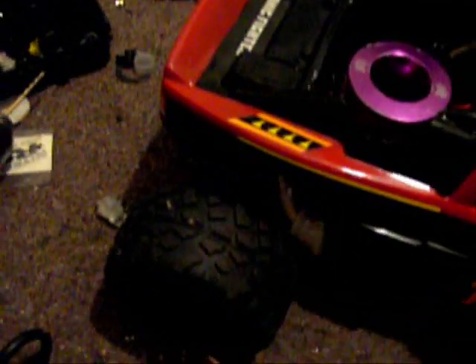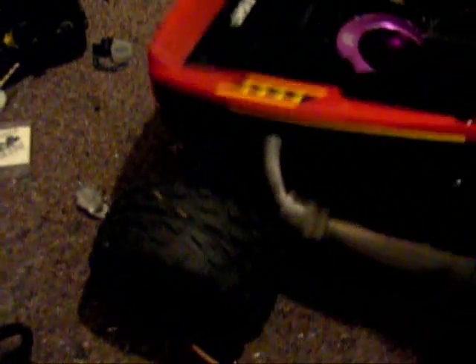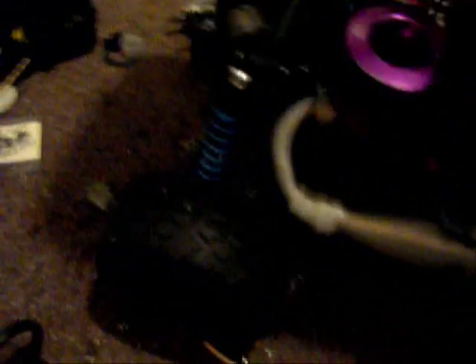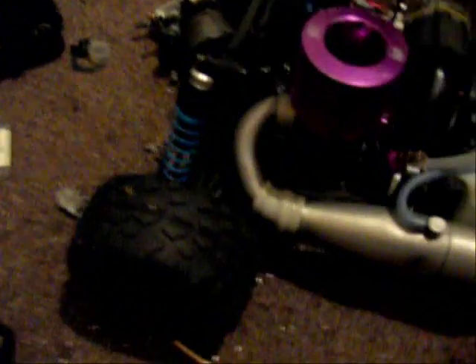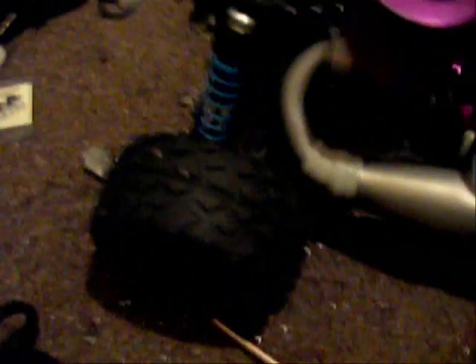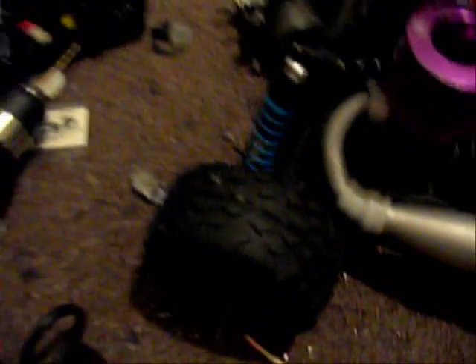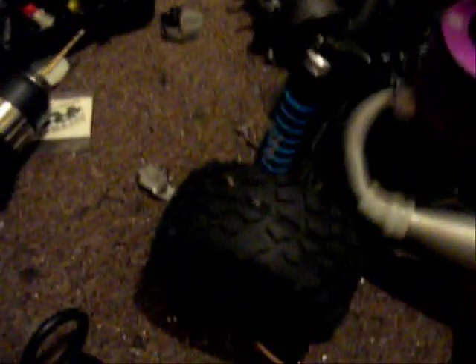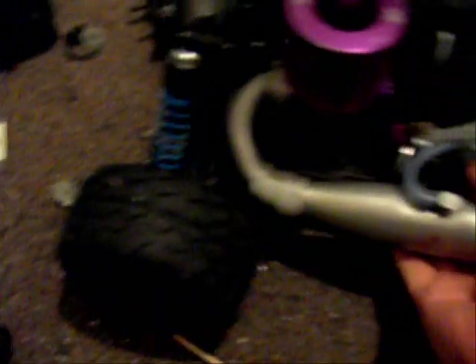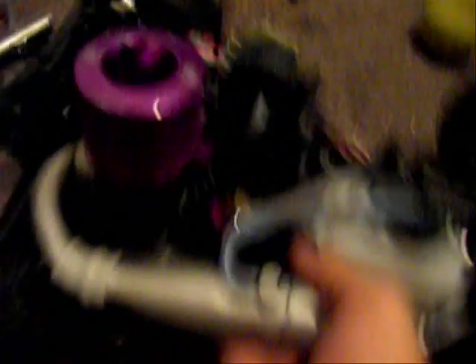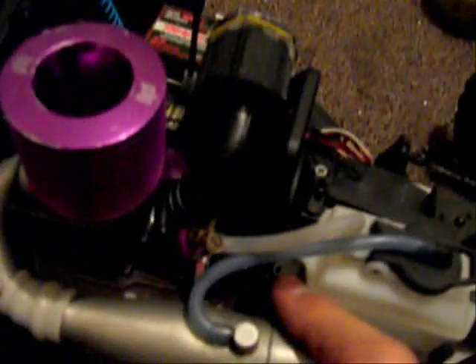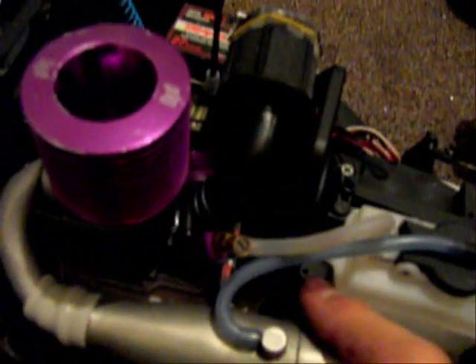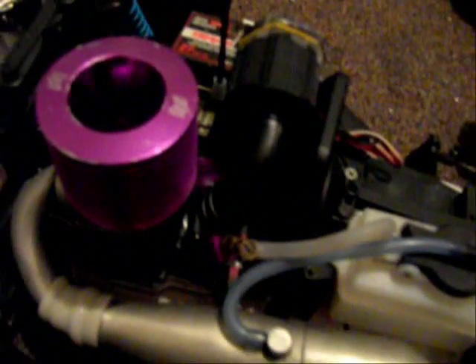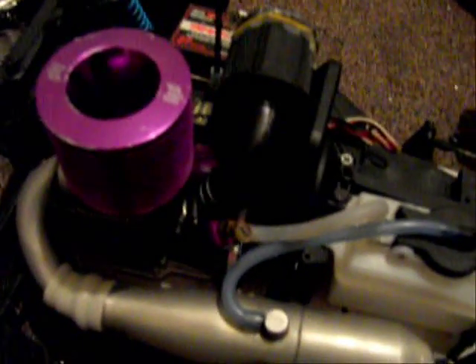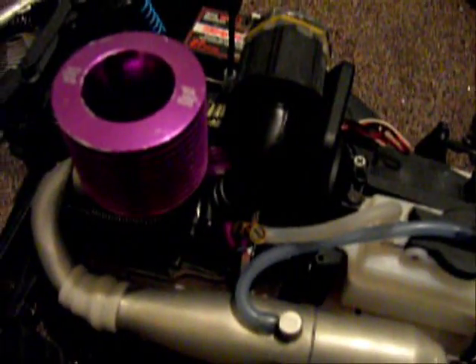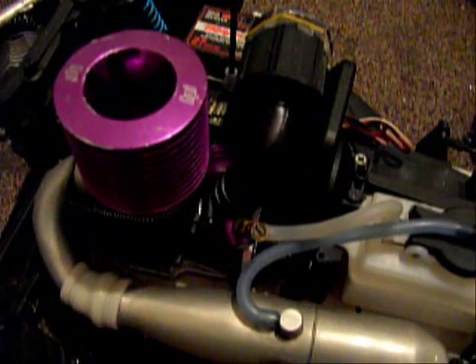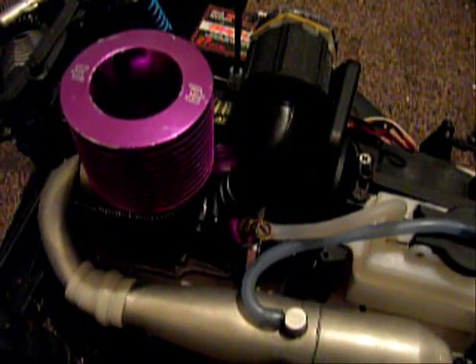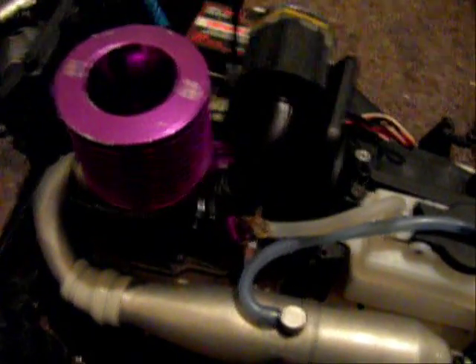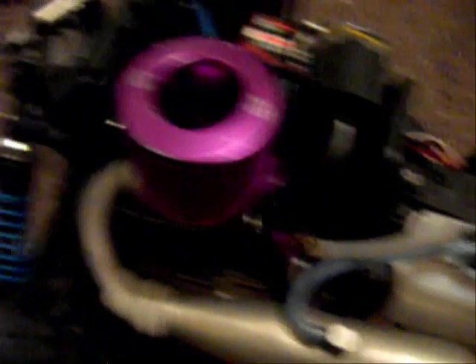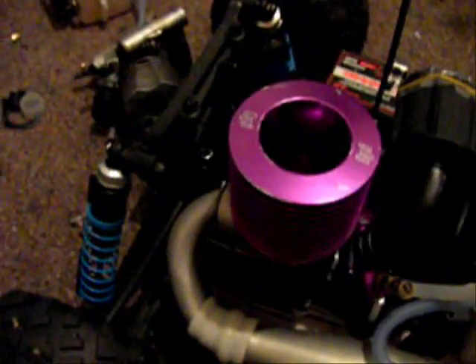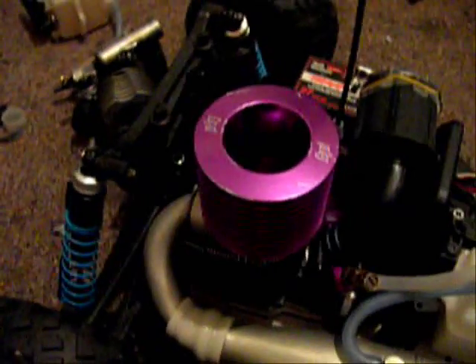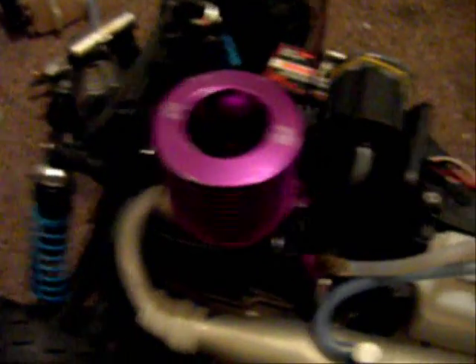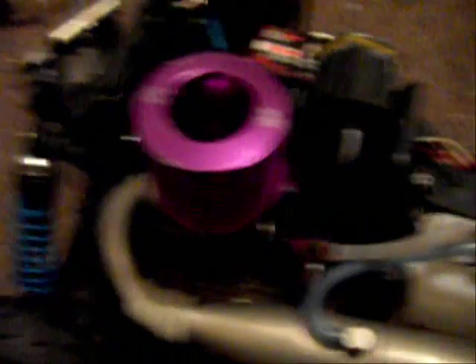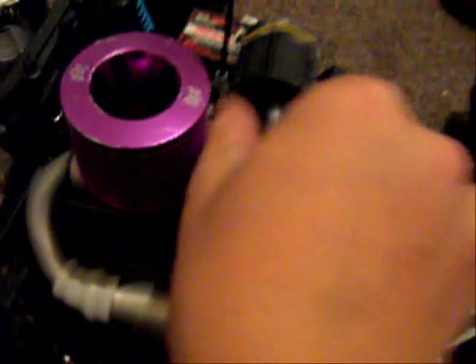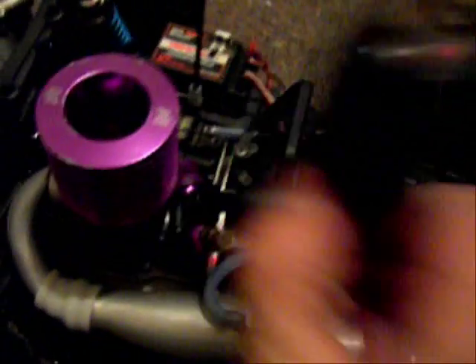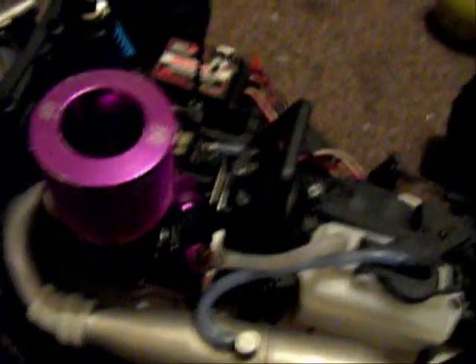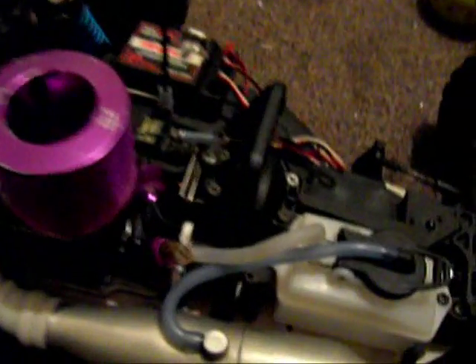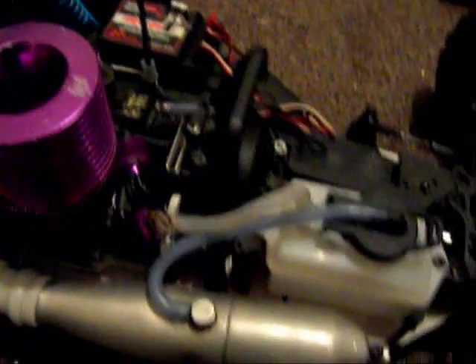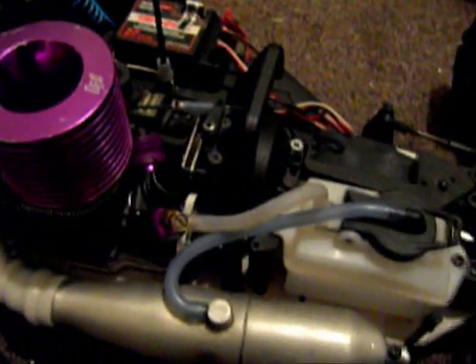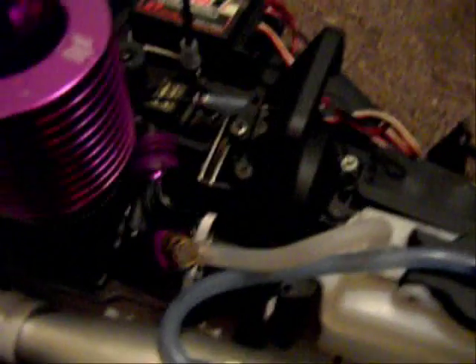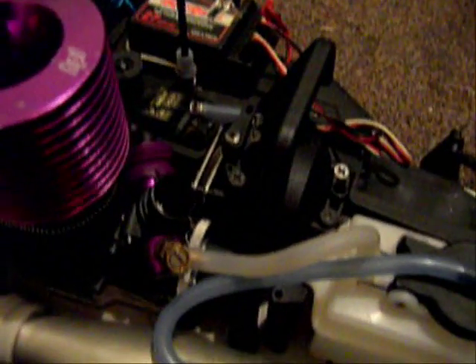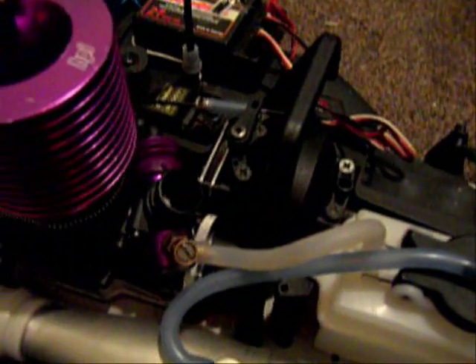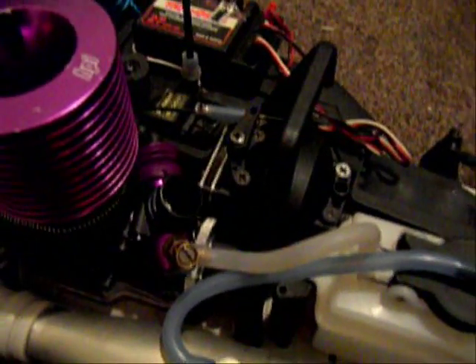Set up the radio throttle and everything. I had to put the carb on the side because it didn't fit that well. Here's the throttle setup.